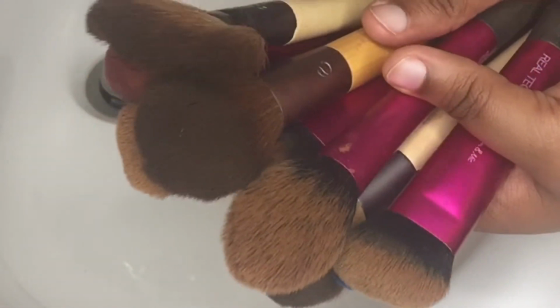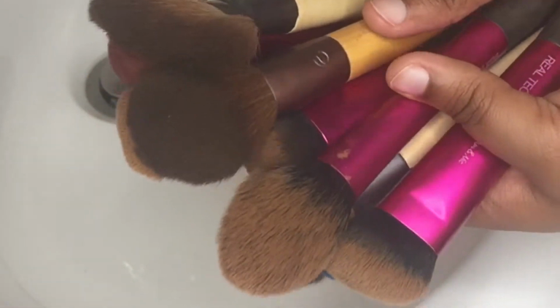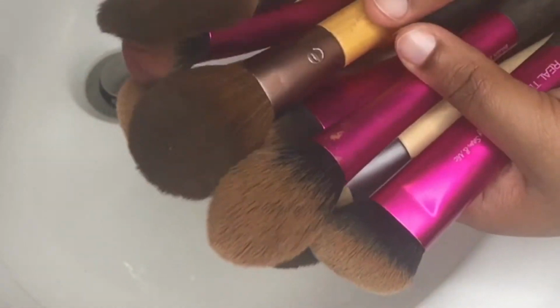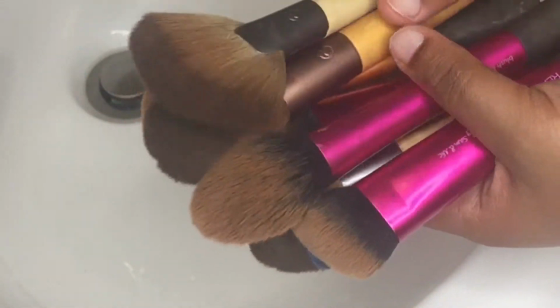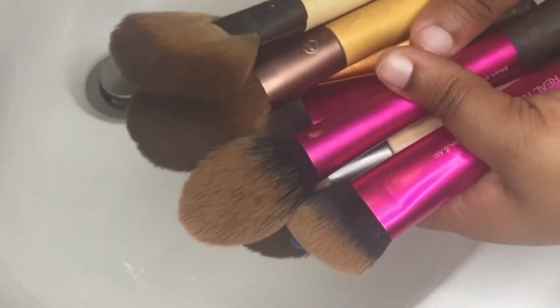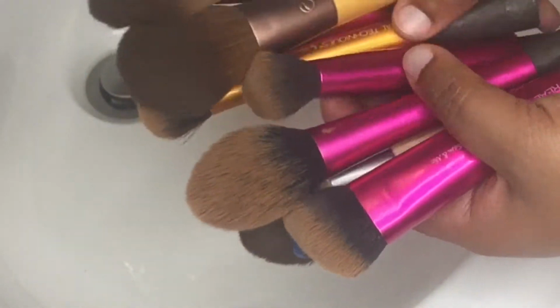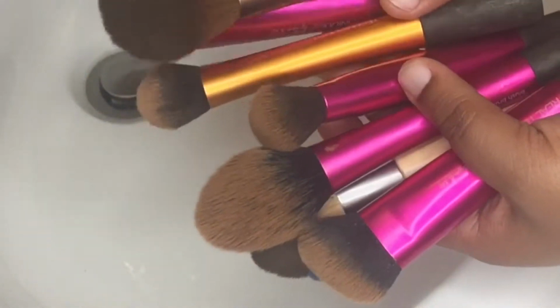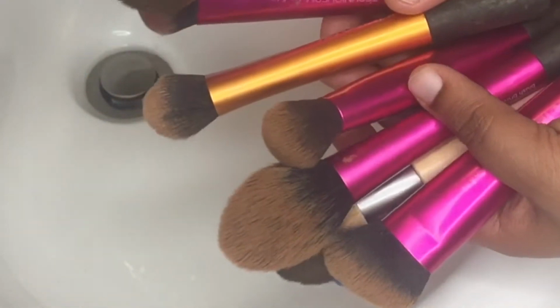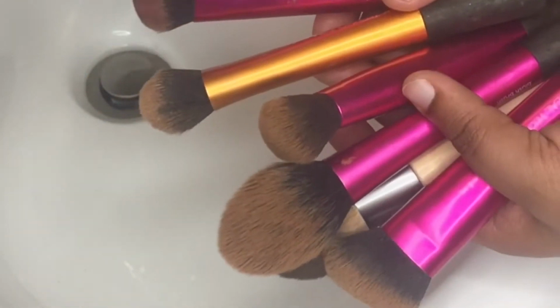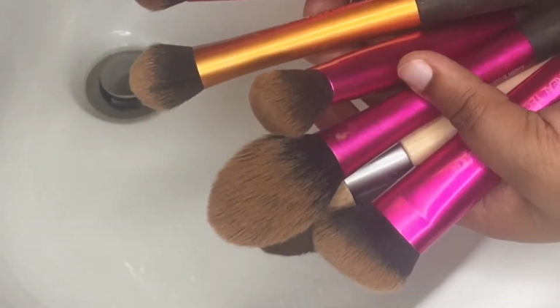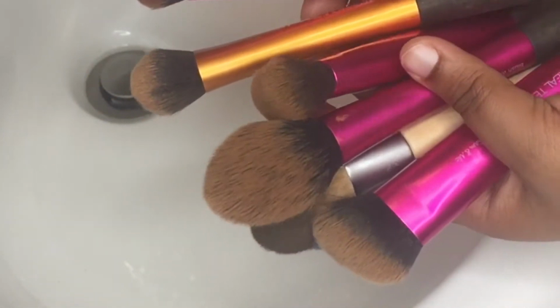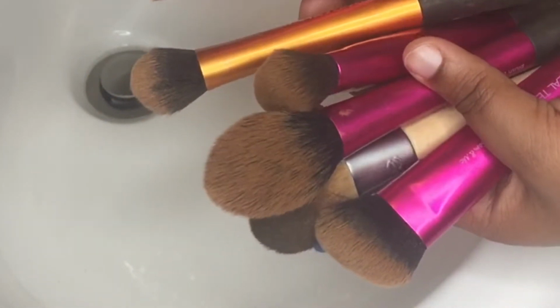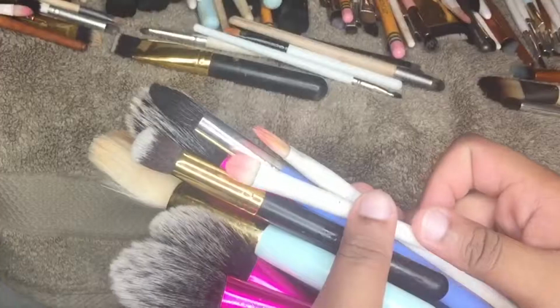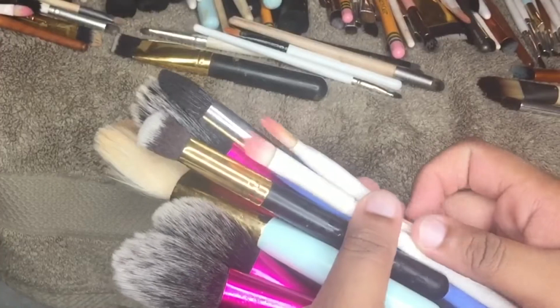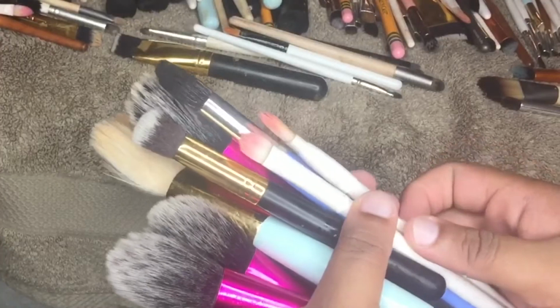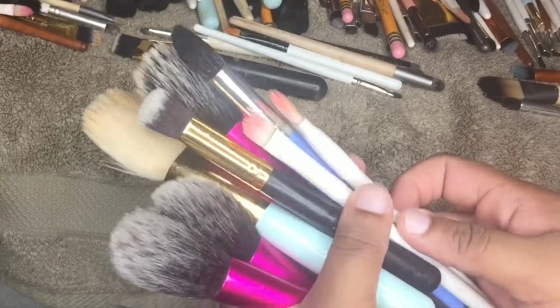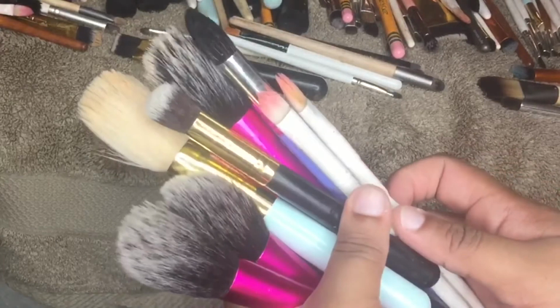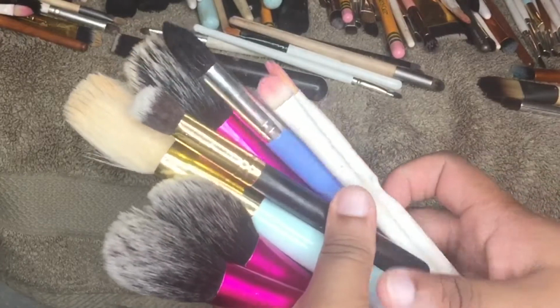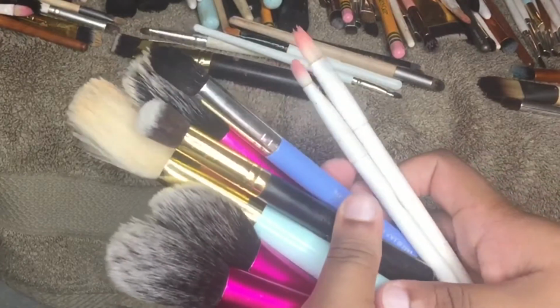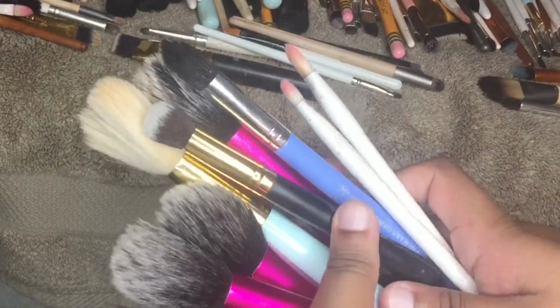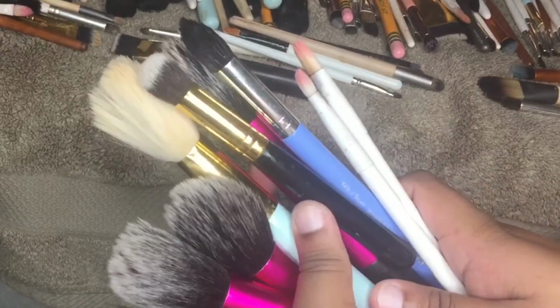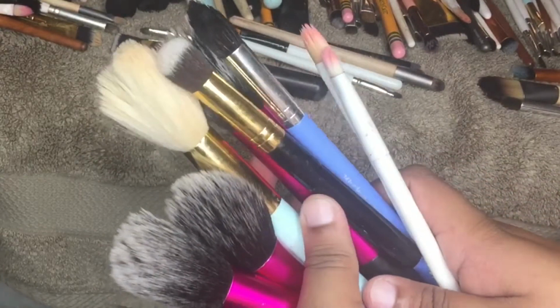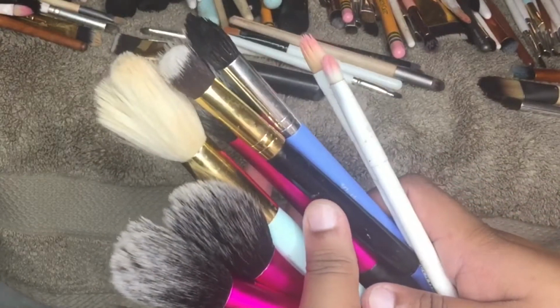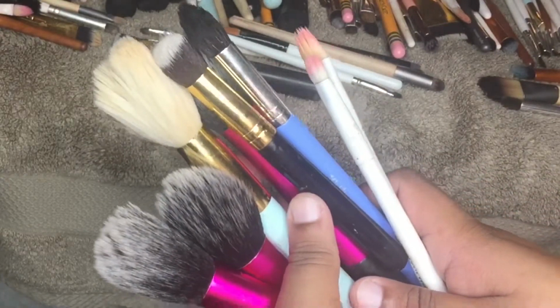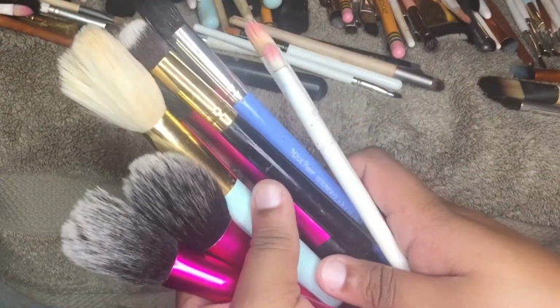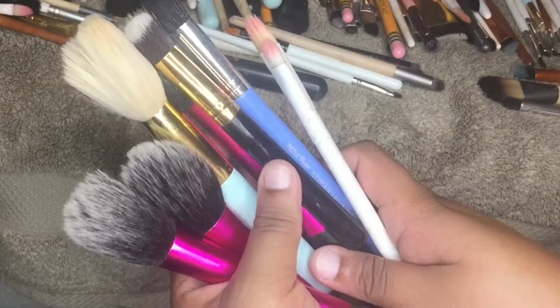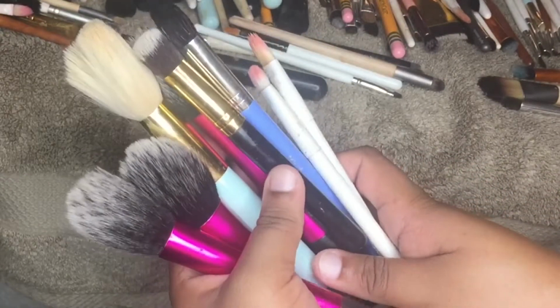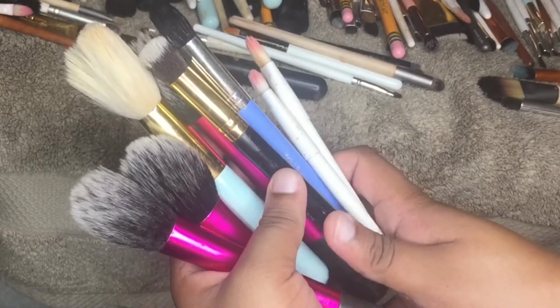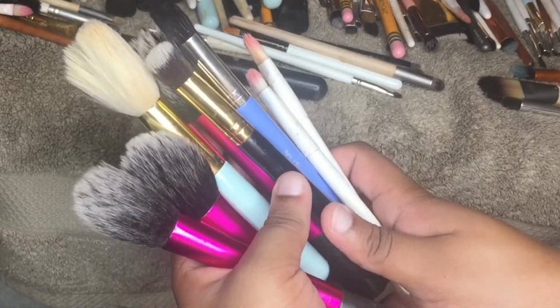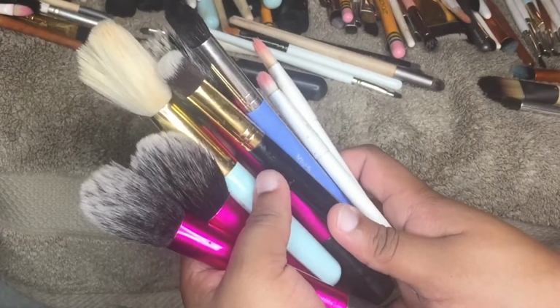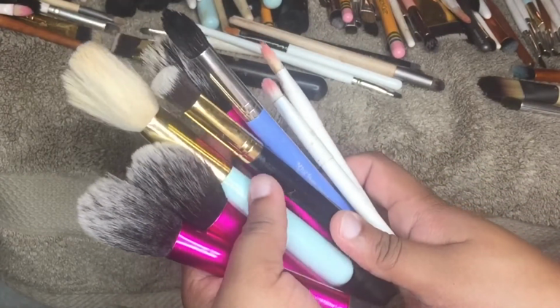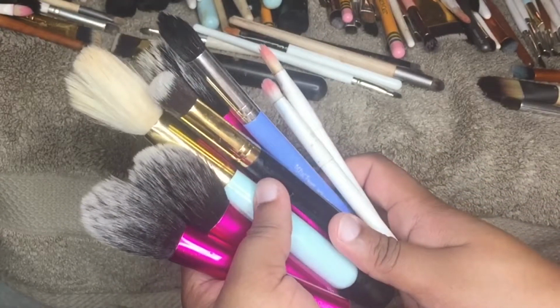Hey Glam Squad! It's GlammerCT here and today I'm going to be showing you guys how I clean my brushes. Stay tuned!